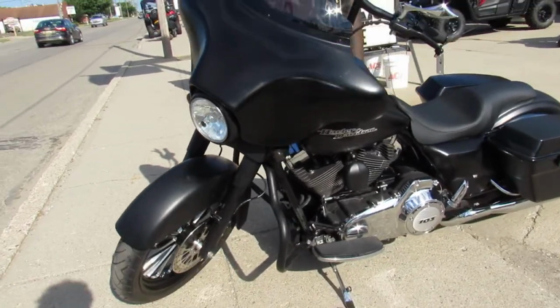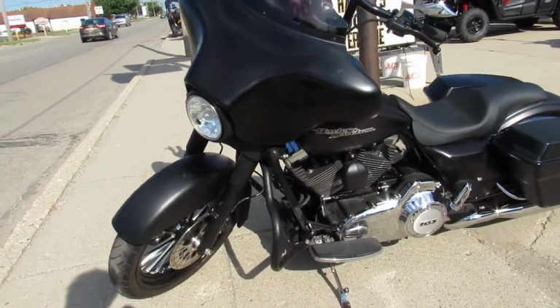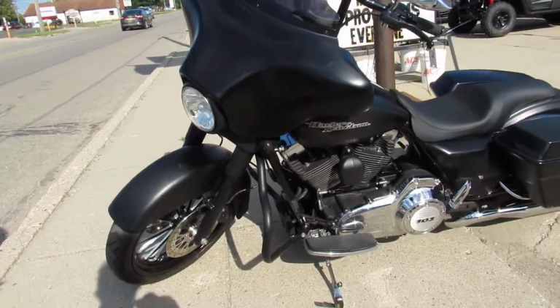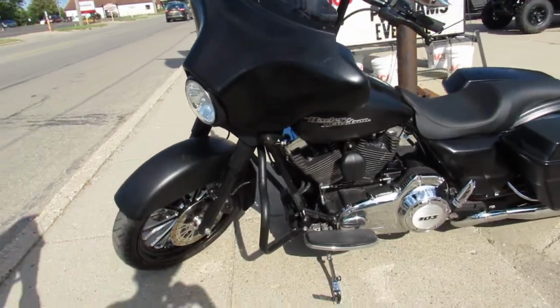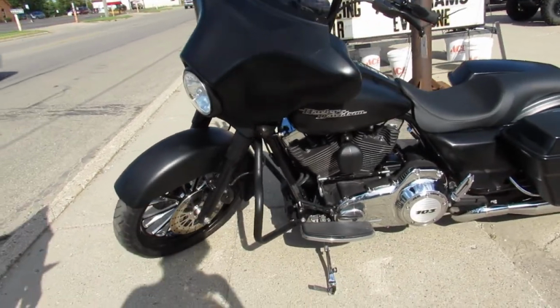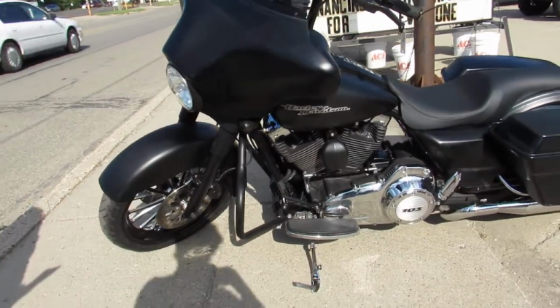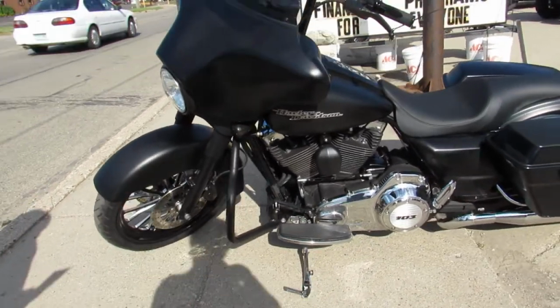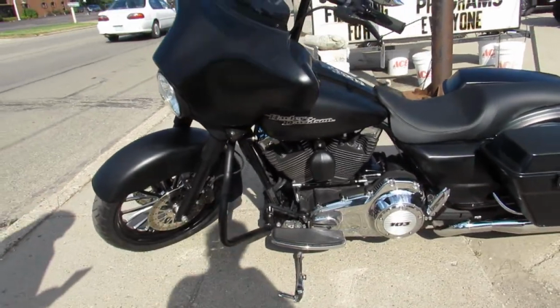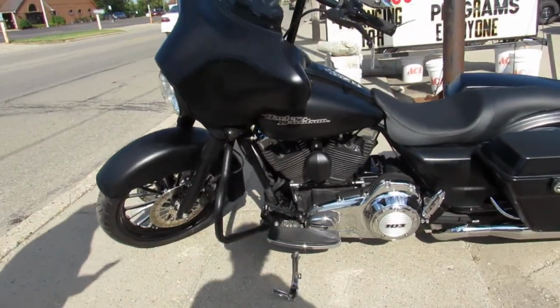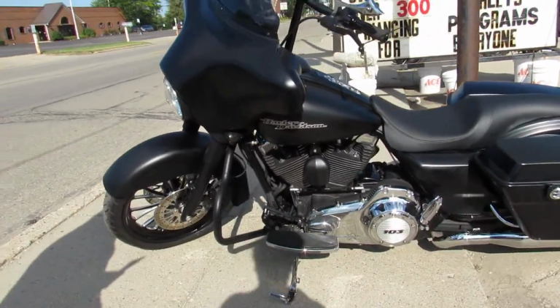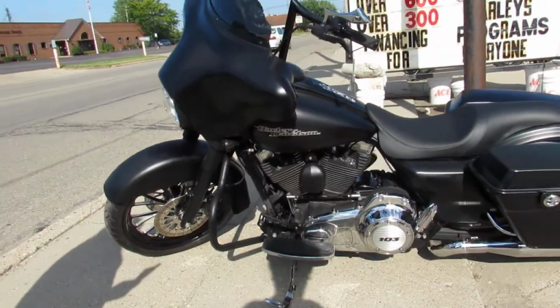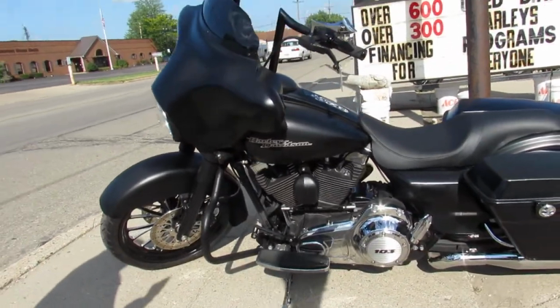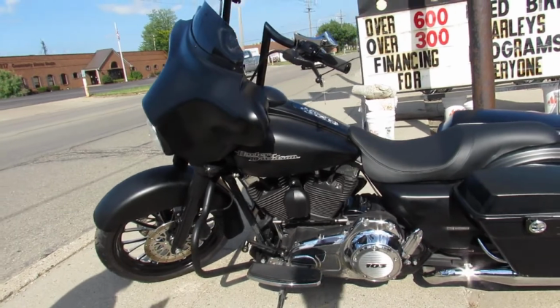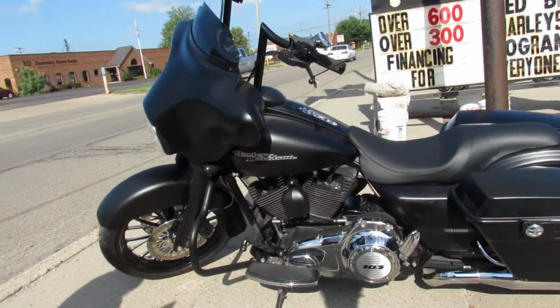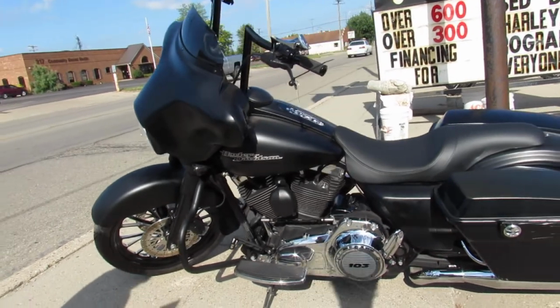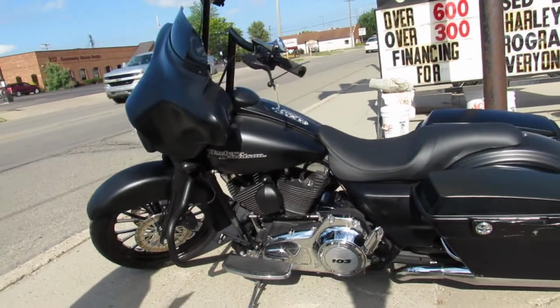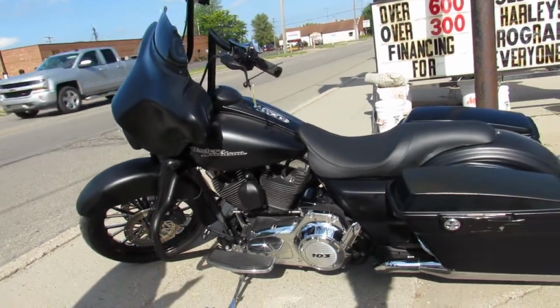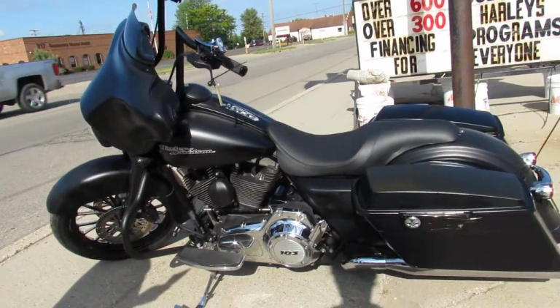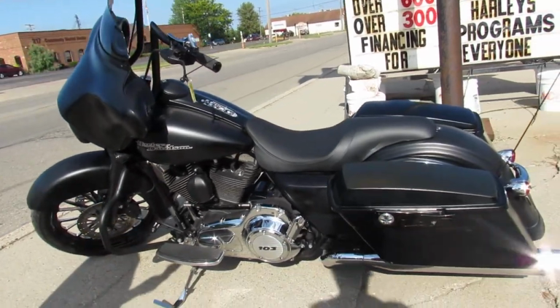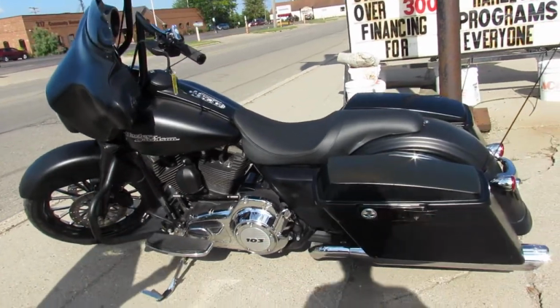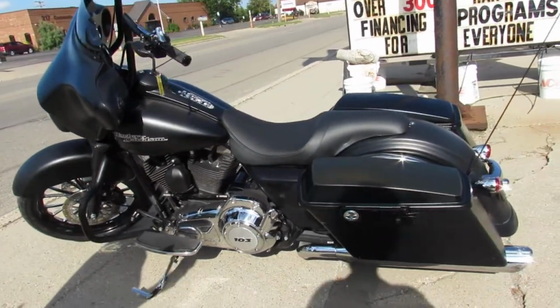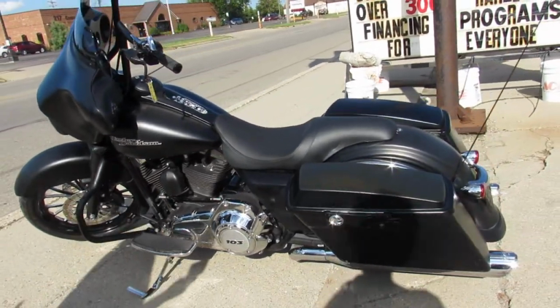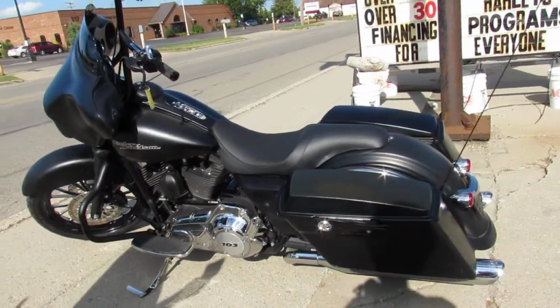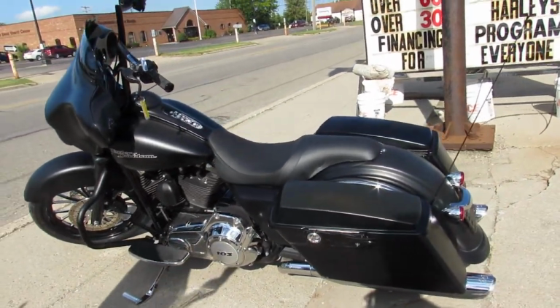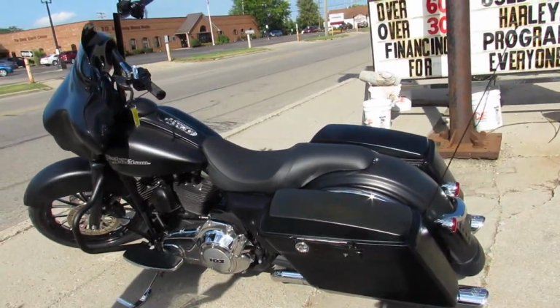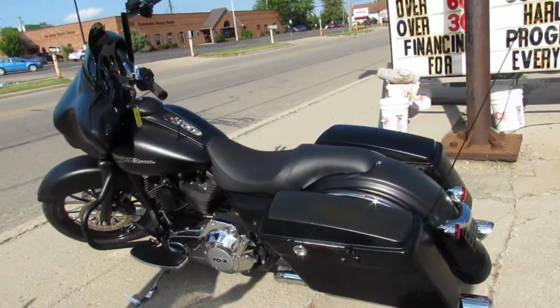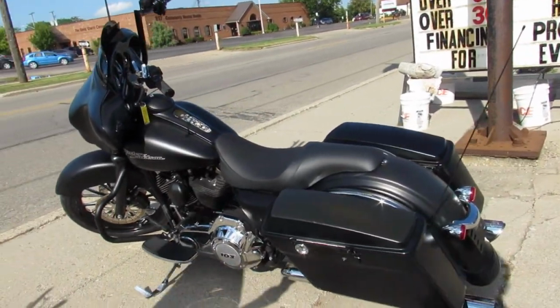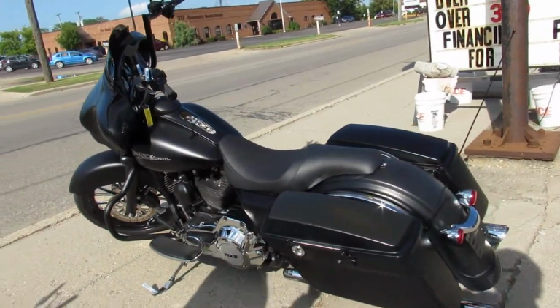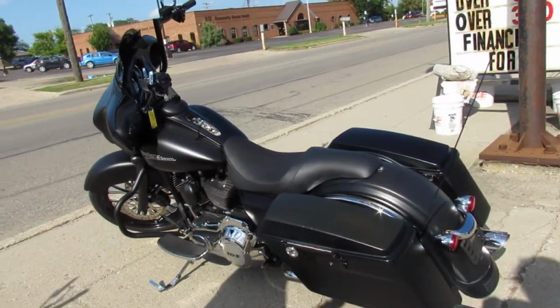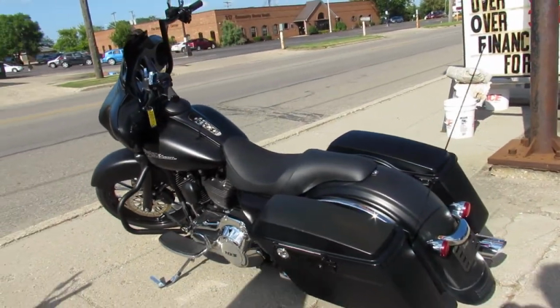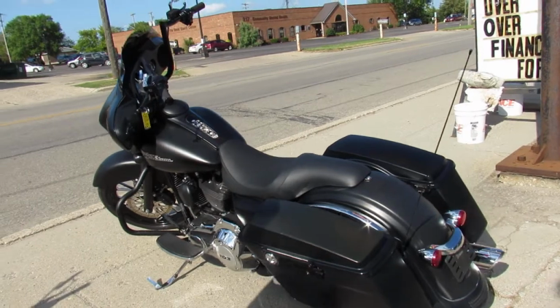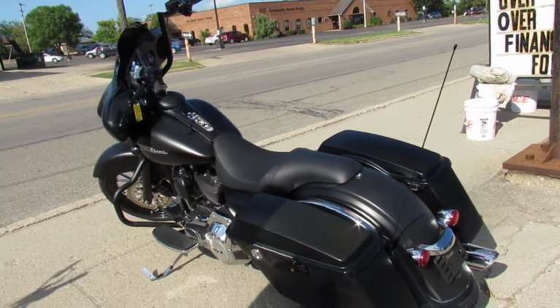It's got the mini ape hangers, Harlen Nest grips and mirrors. And the Vance and Hines dual exhaust makes this big wheeled bagger sound as cool as it looks.